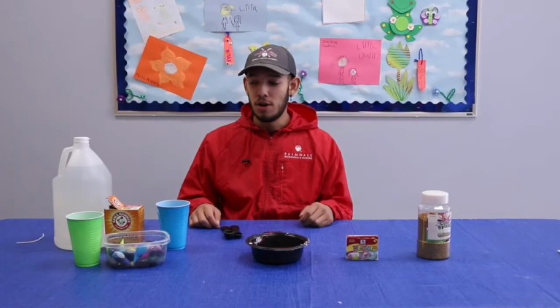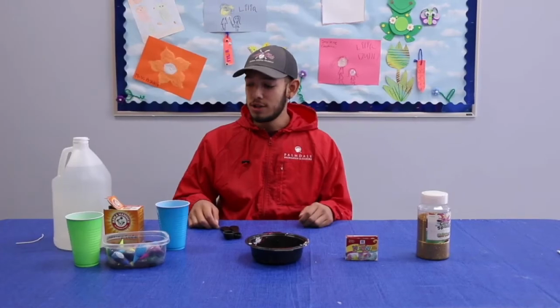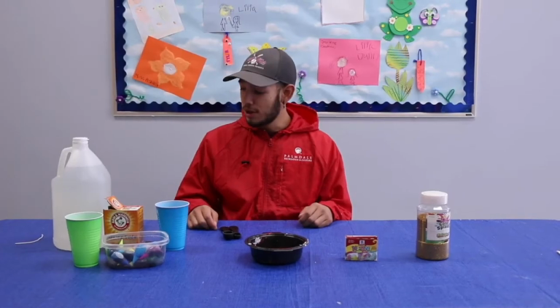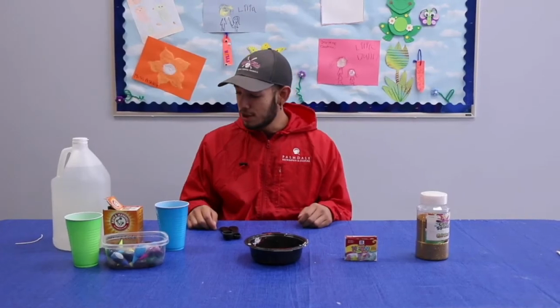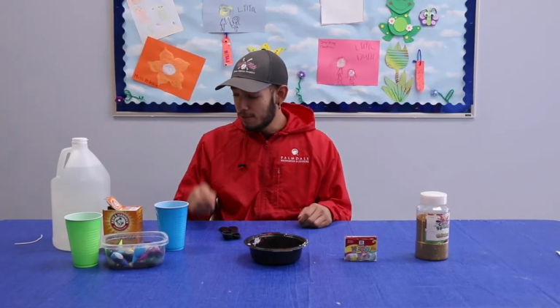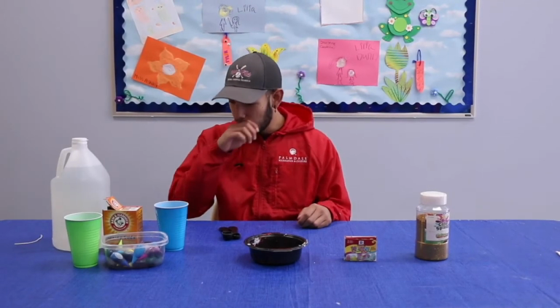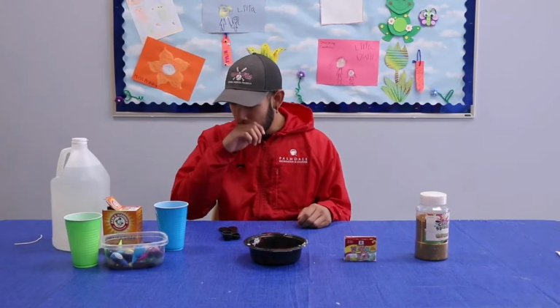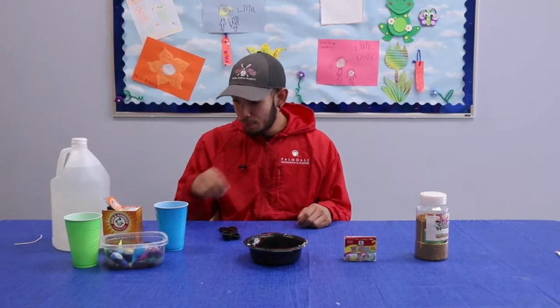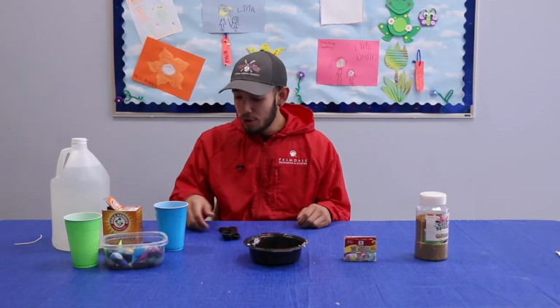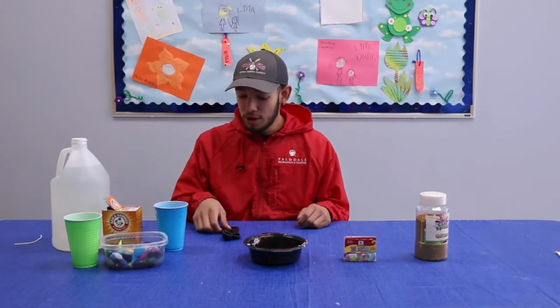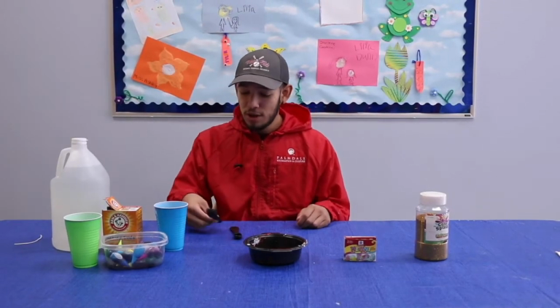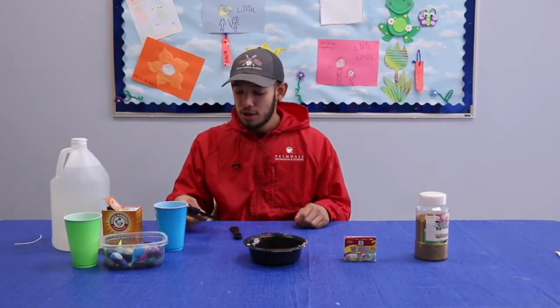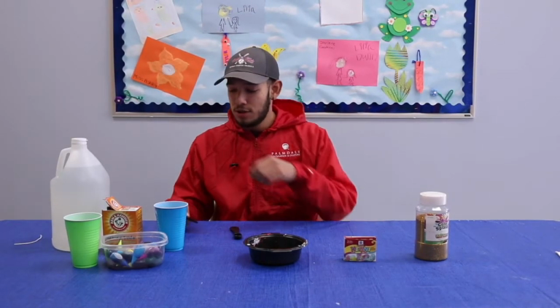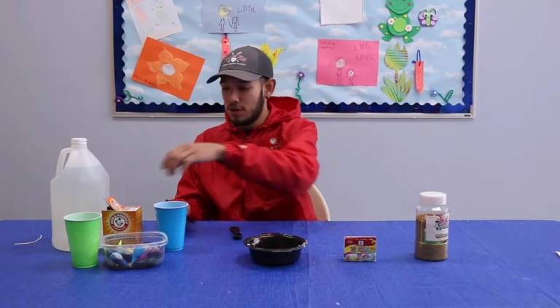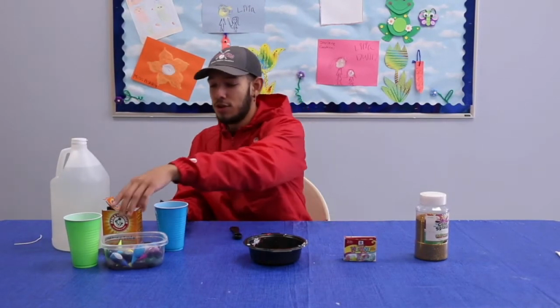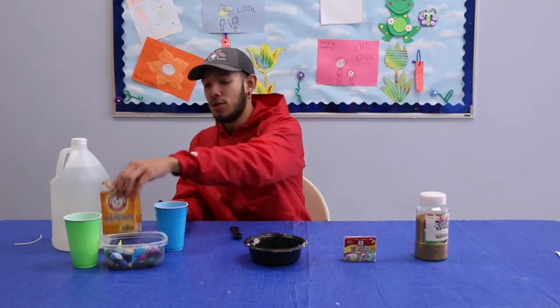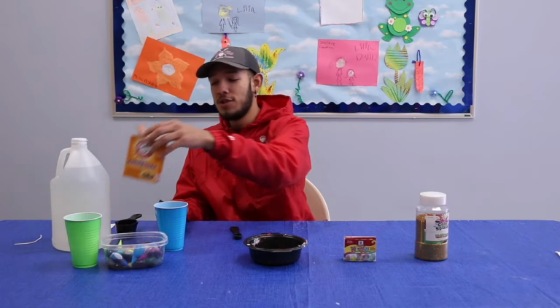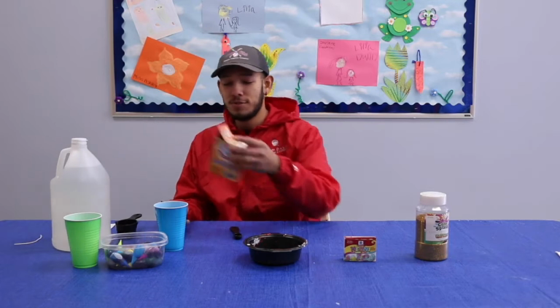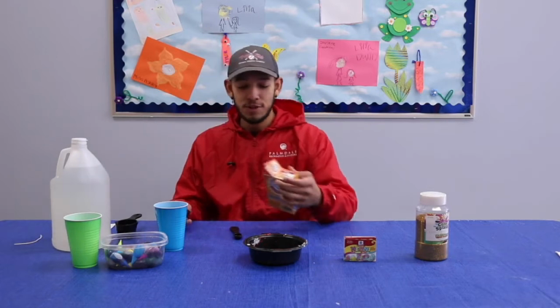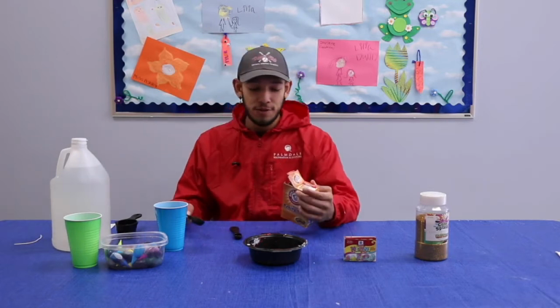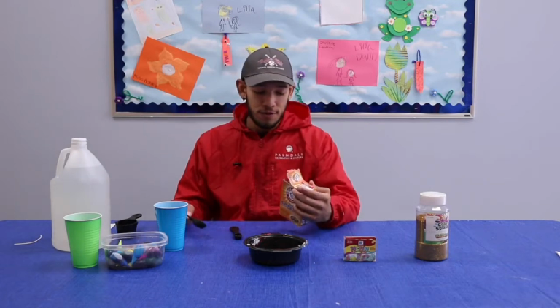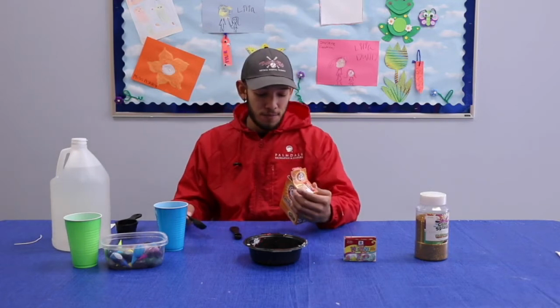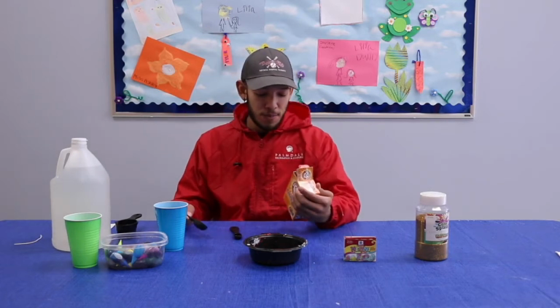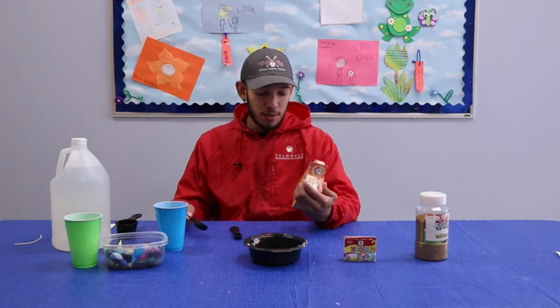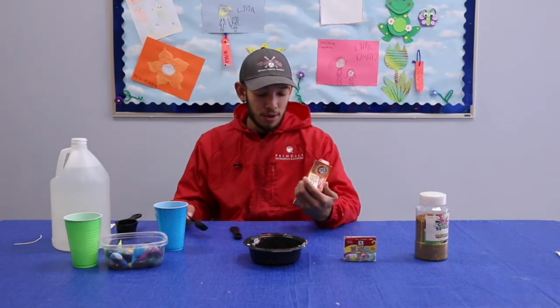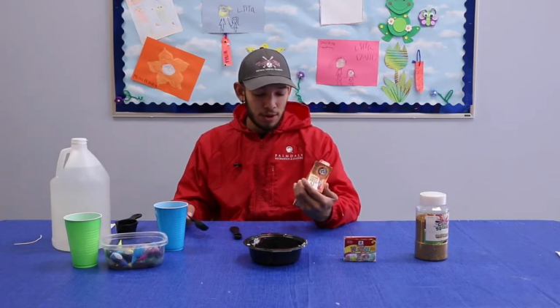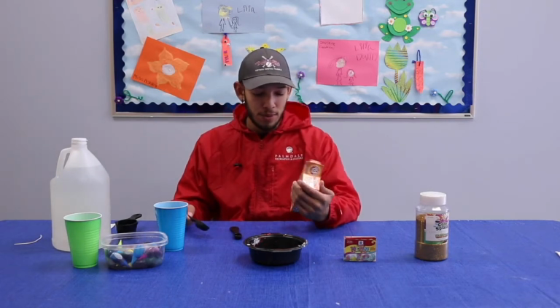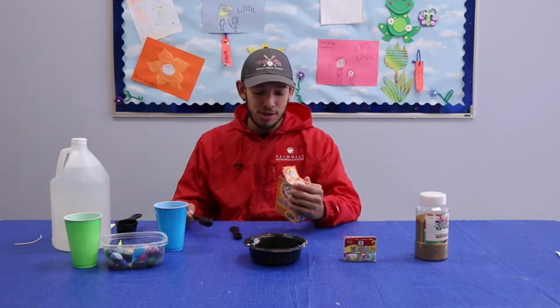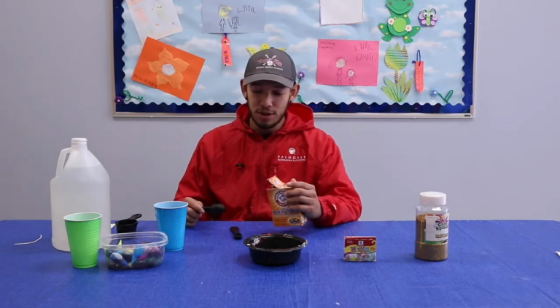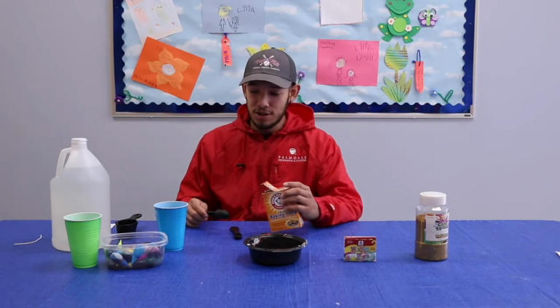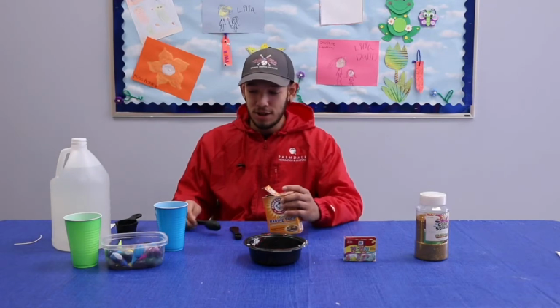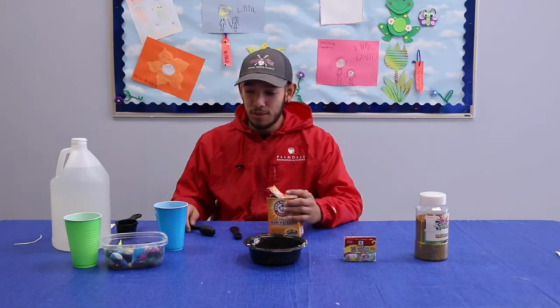All right, so we're going to start off by pouring two to three tablespoons of baking soda into the cup.